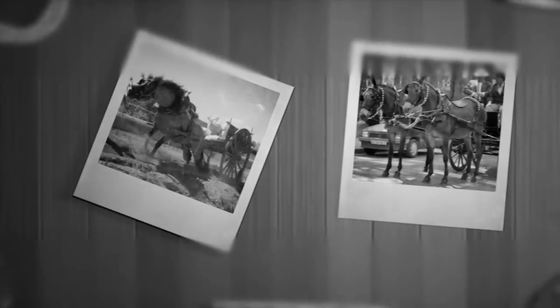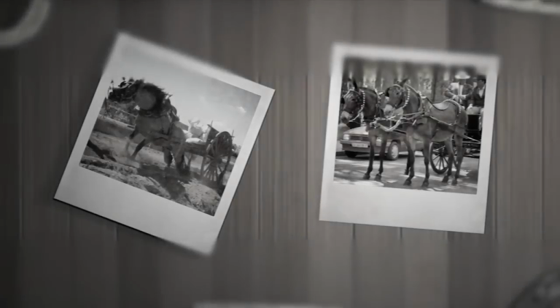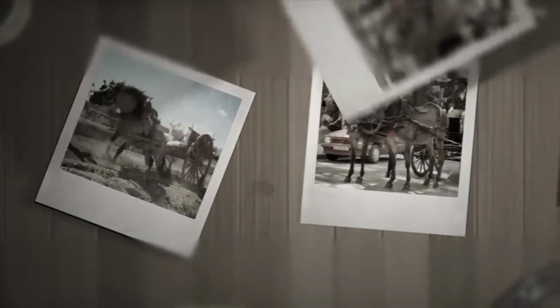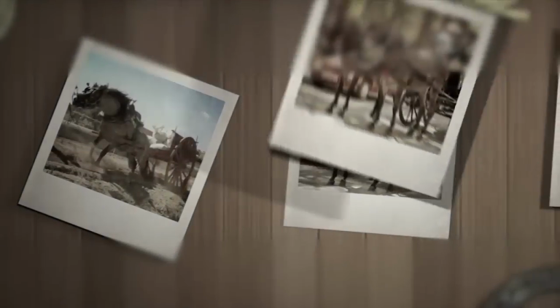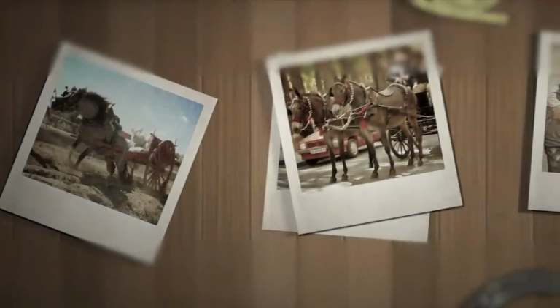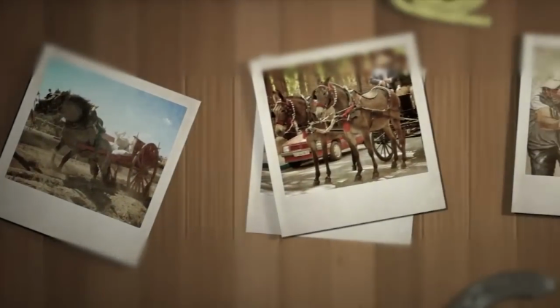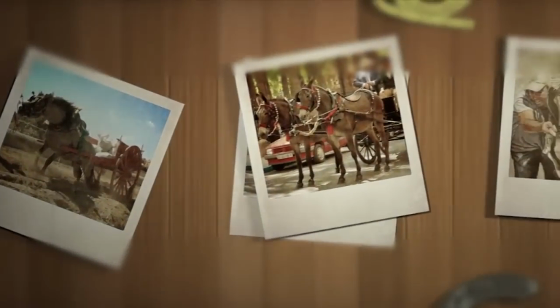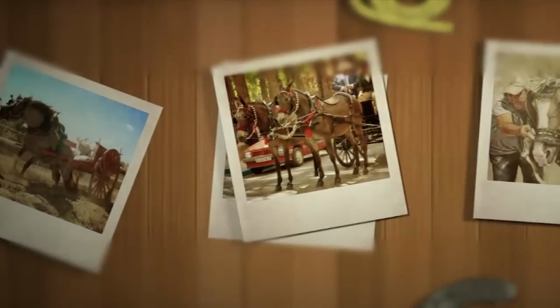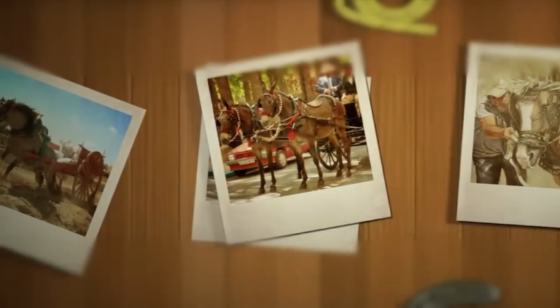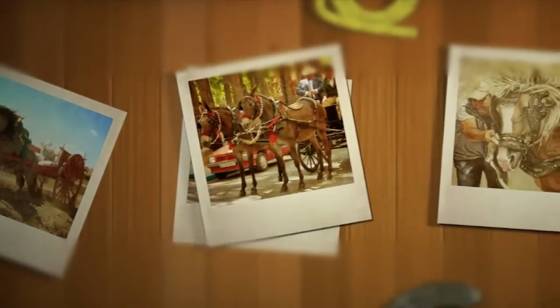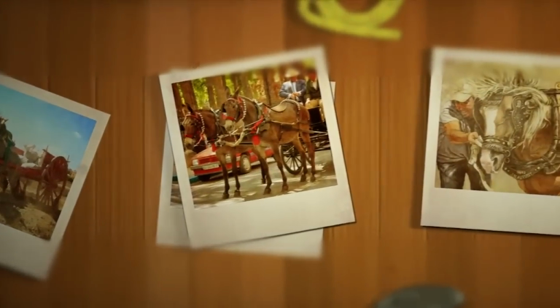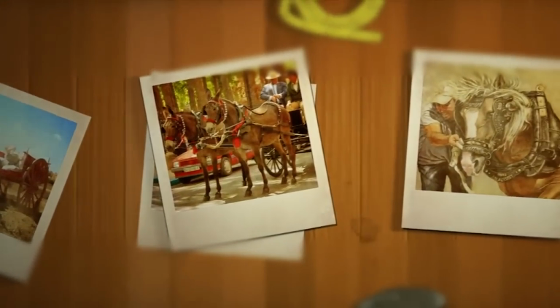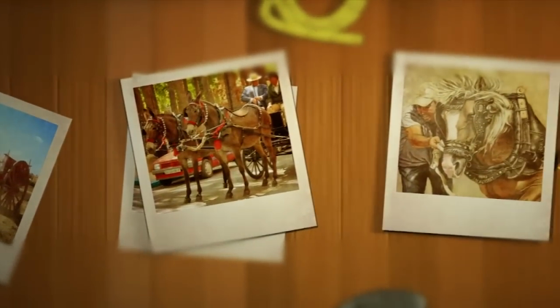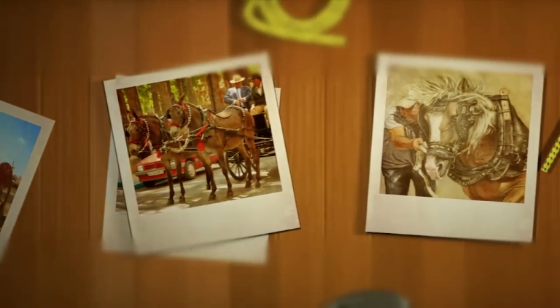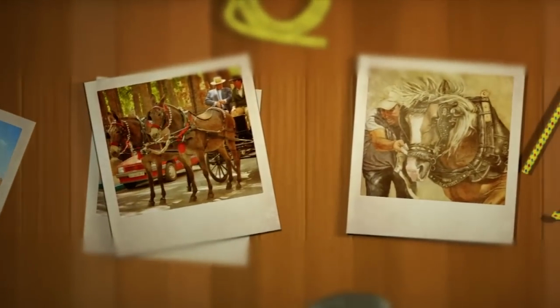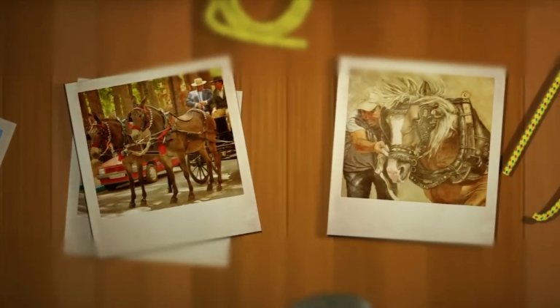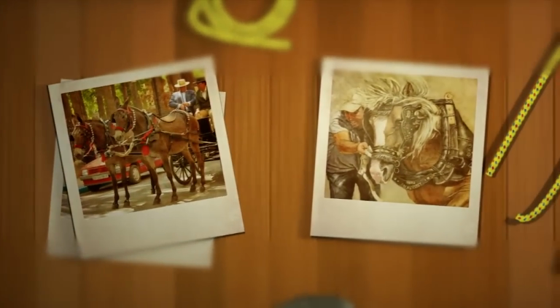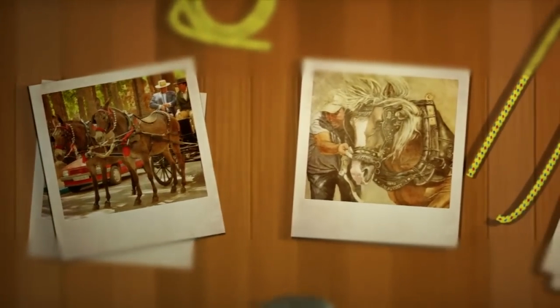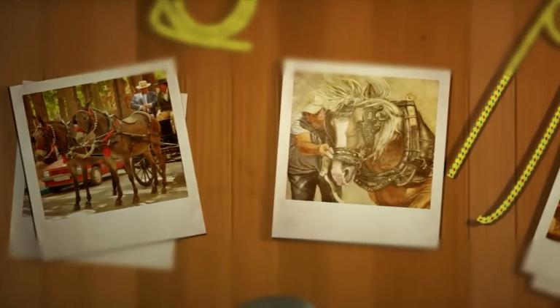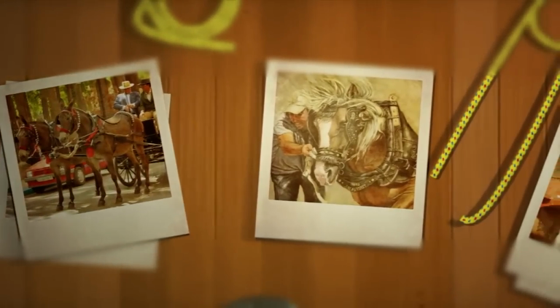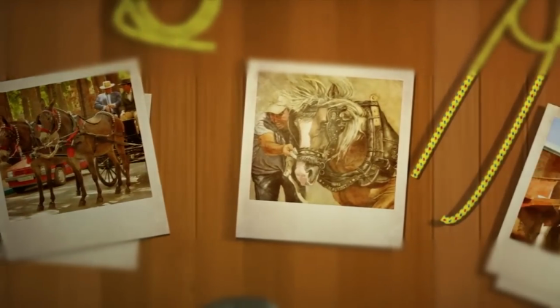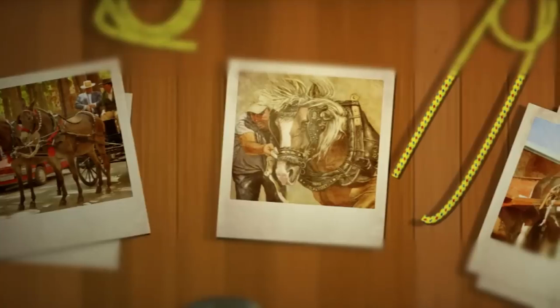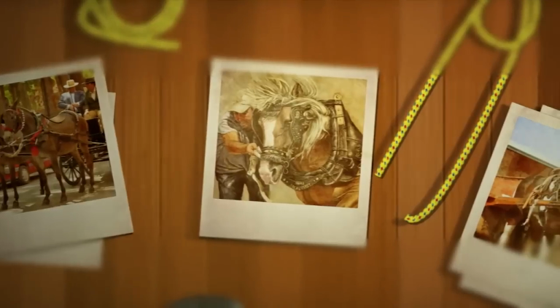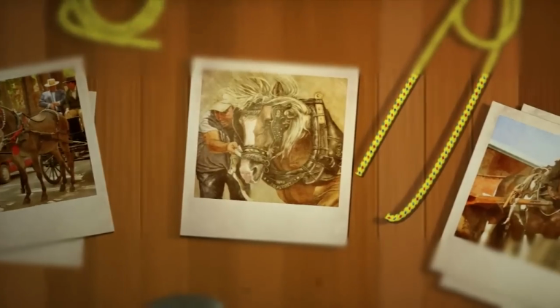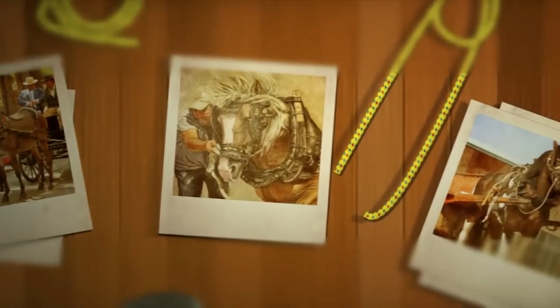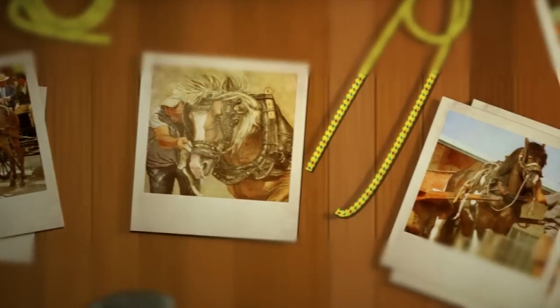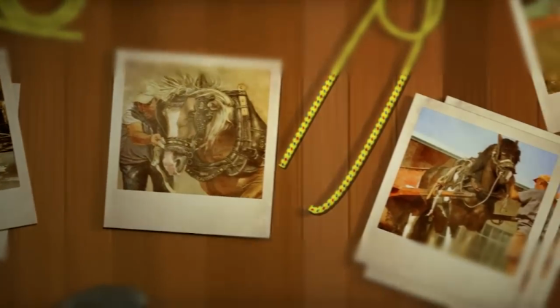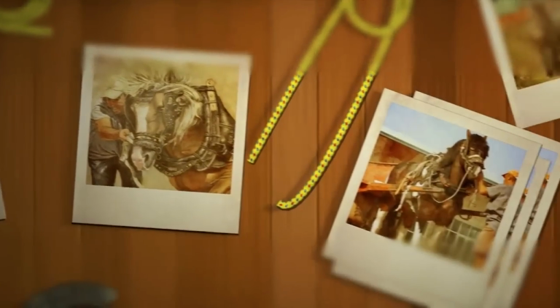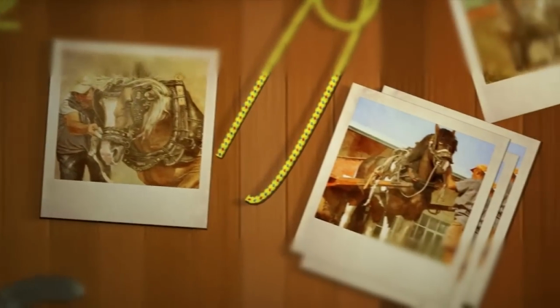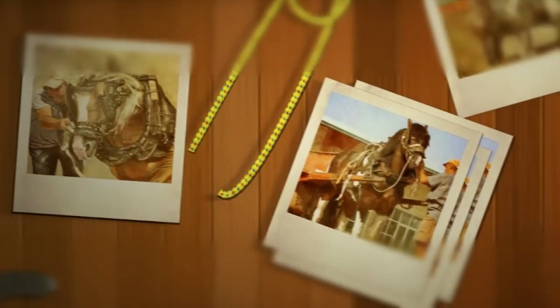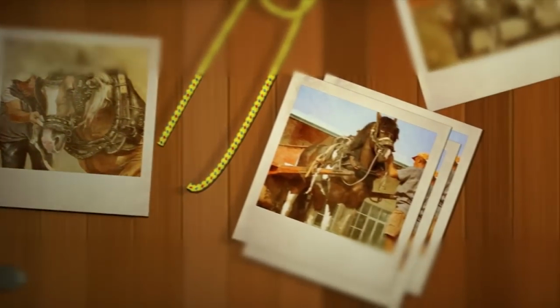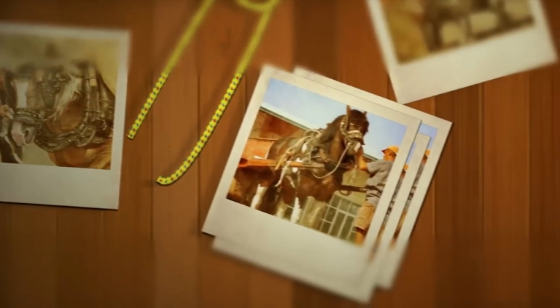Throughout history, horses have been domesticated by mankind for a wide variety of uses, such as sport, agriculture, and heavy work.